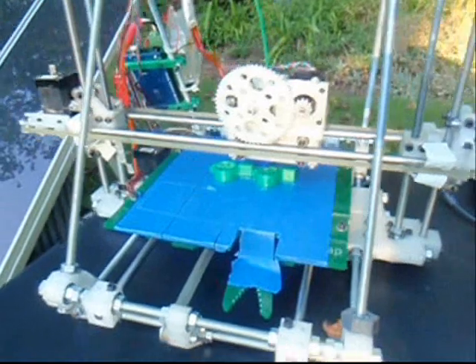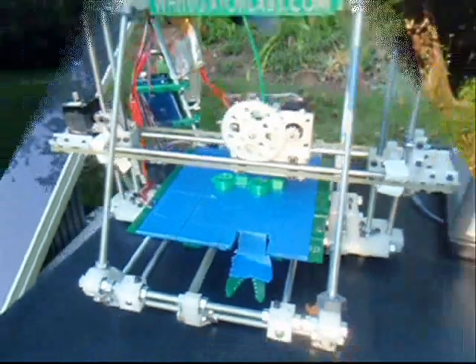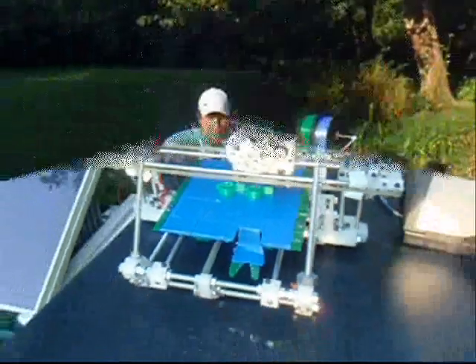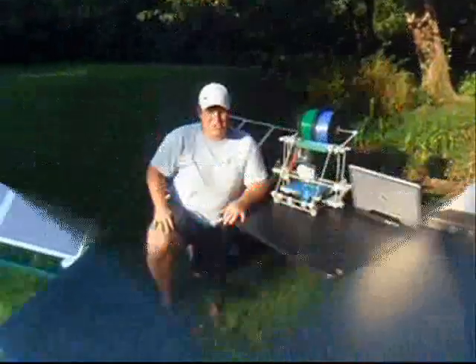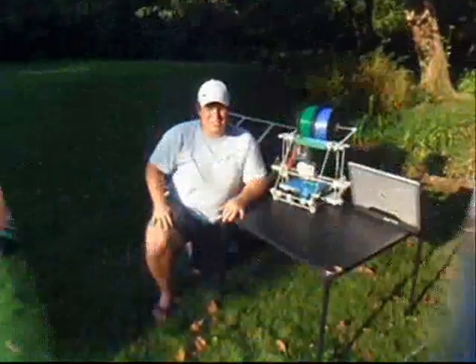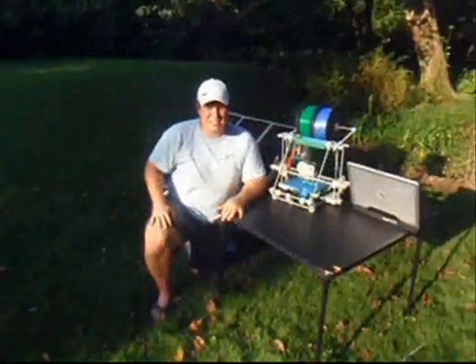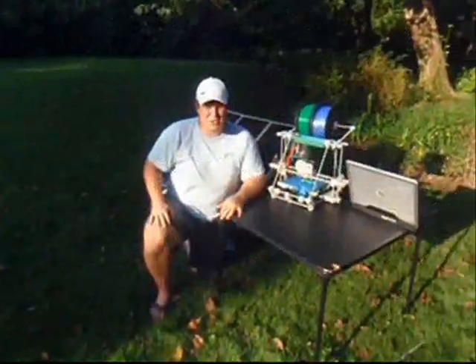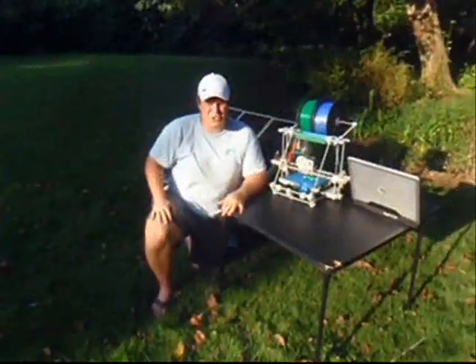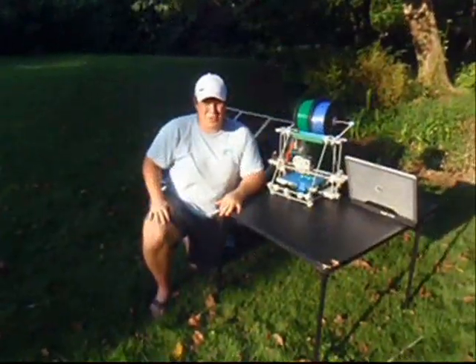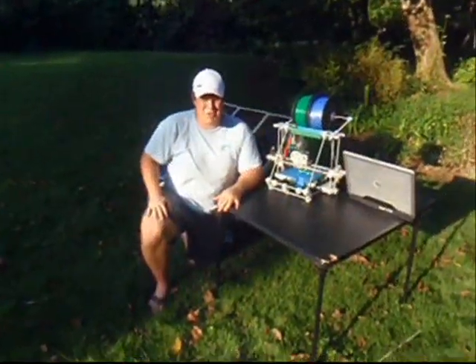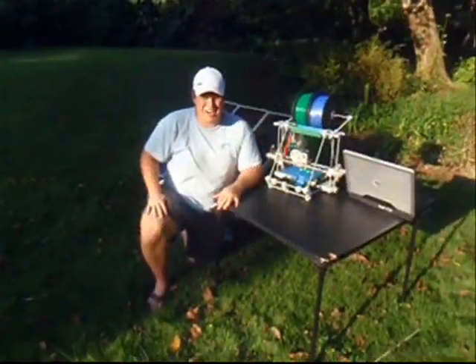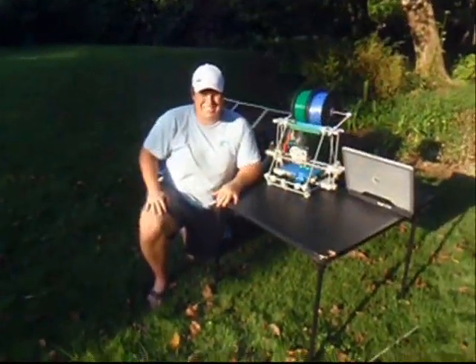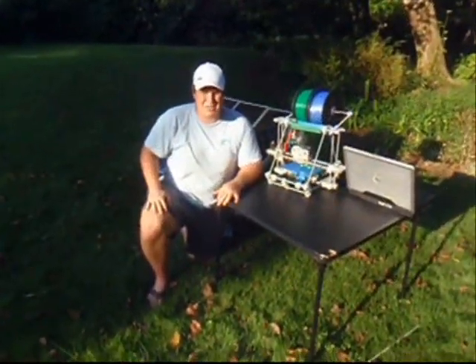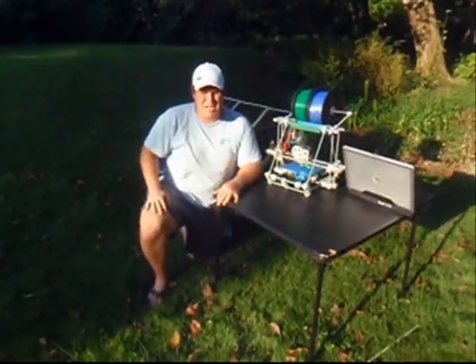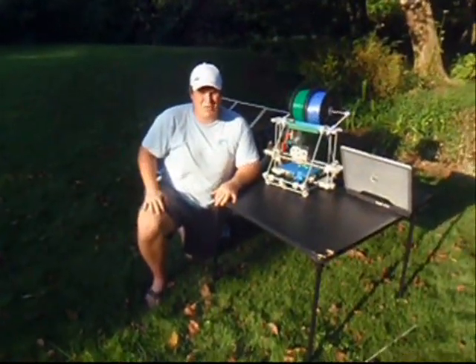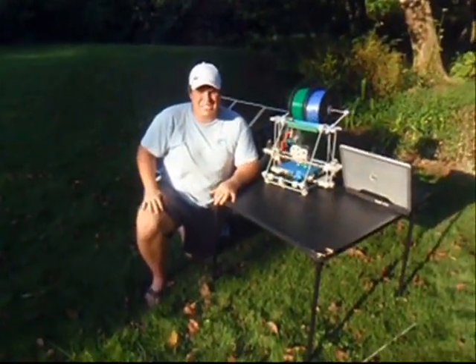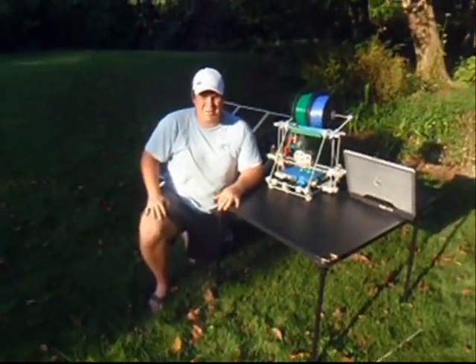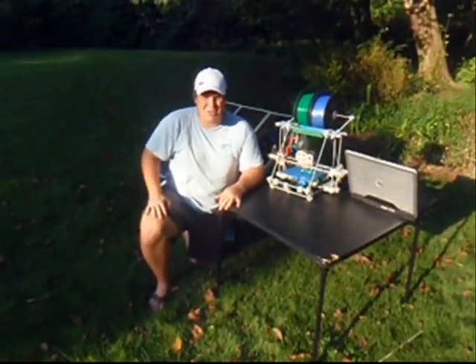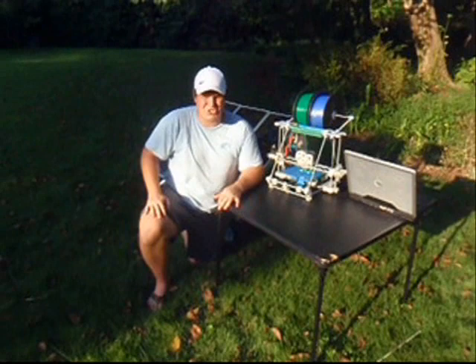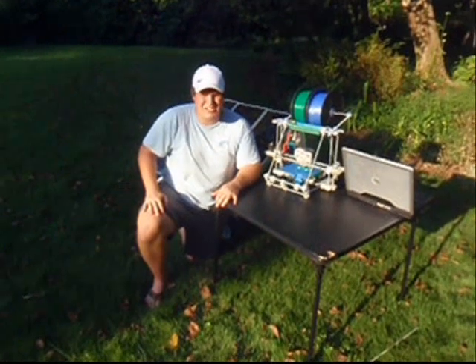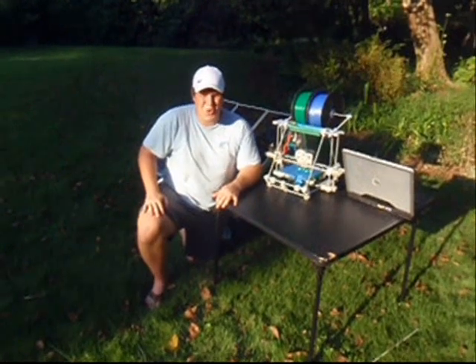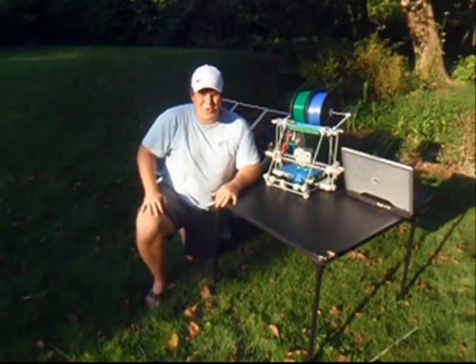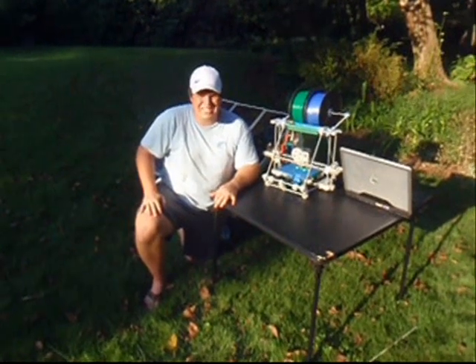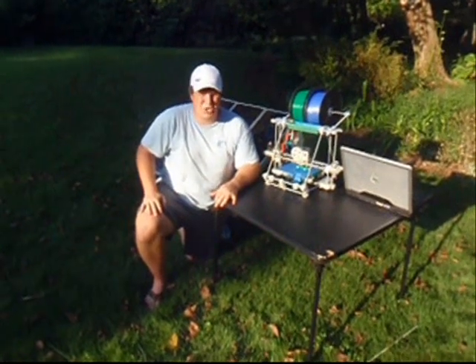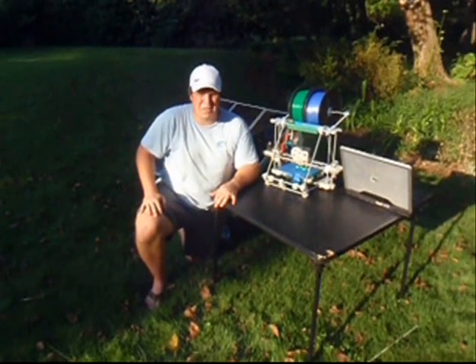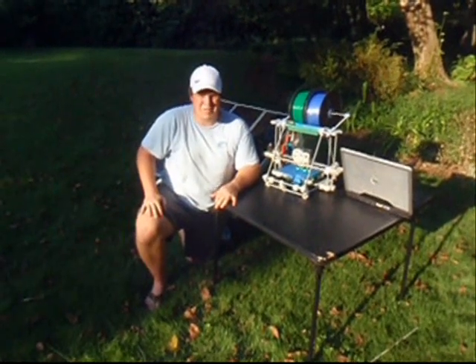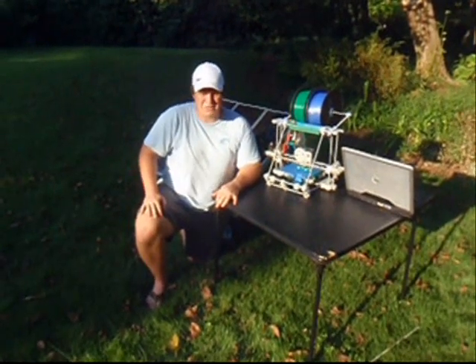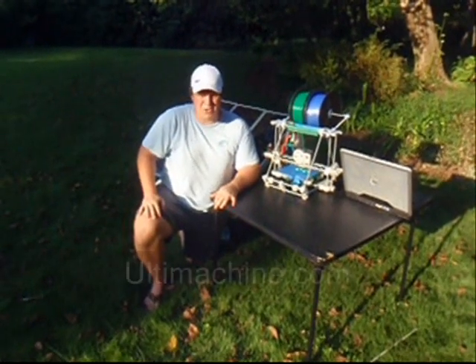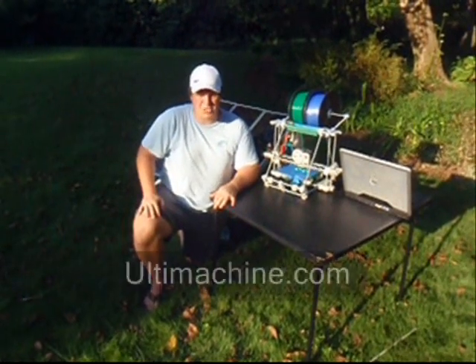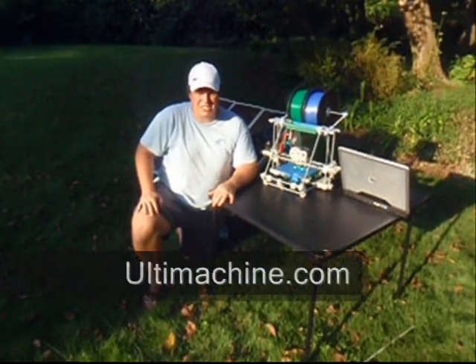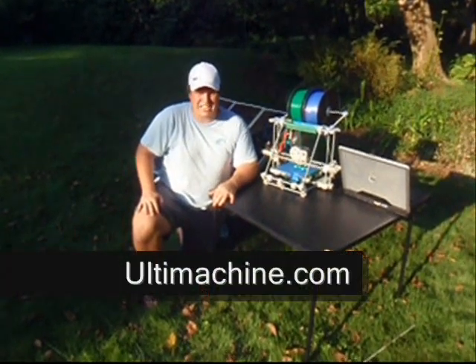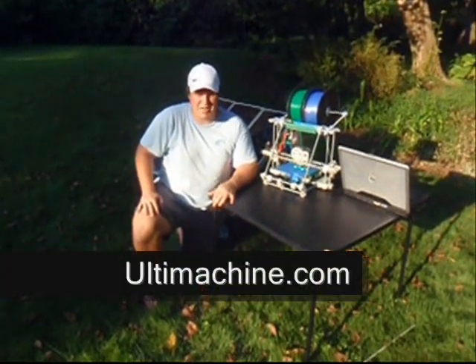I hope you enjoyed seeing the first solar 3D printer in action. If you'd like more information about the electronics or the SD card plug-in, please visit ultimachine.com.